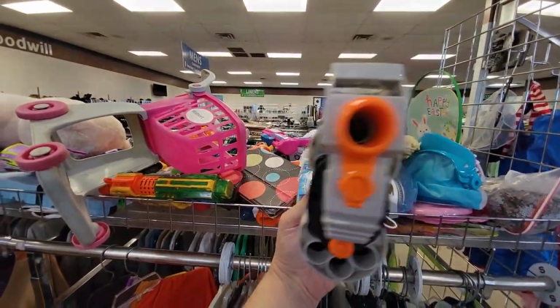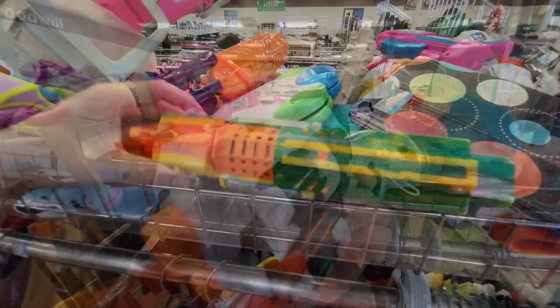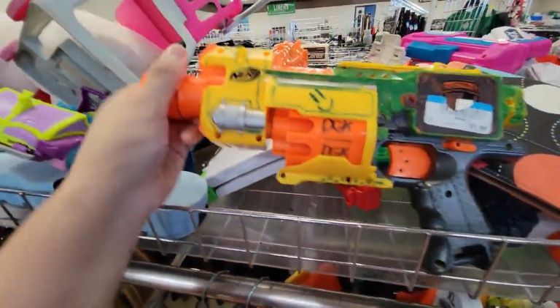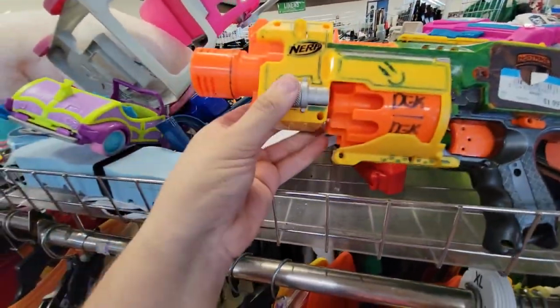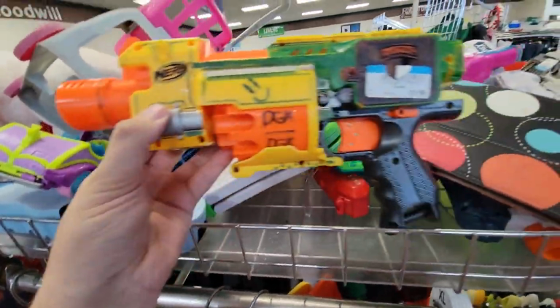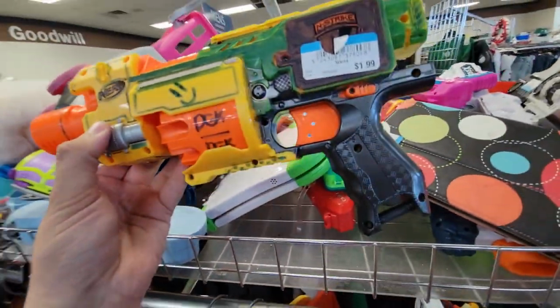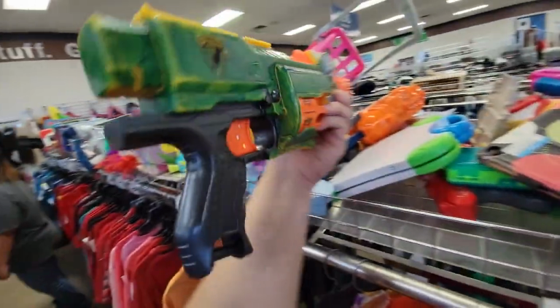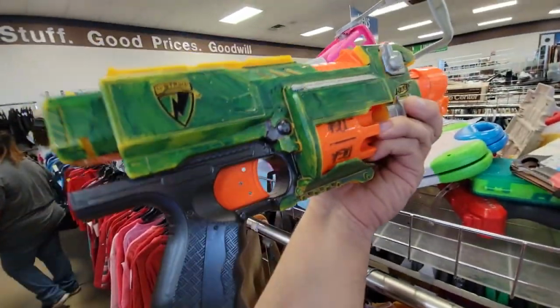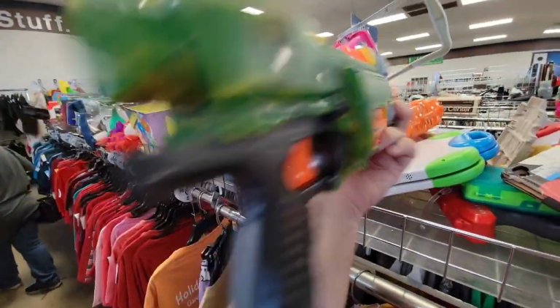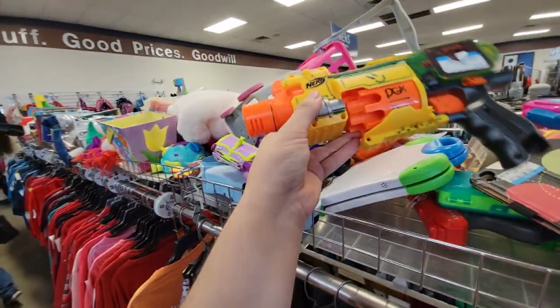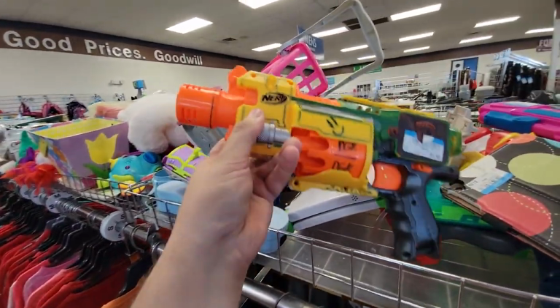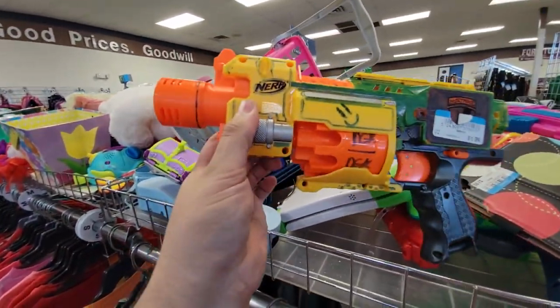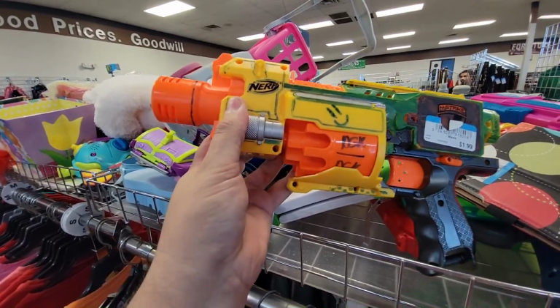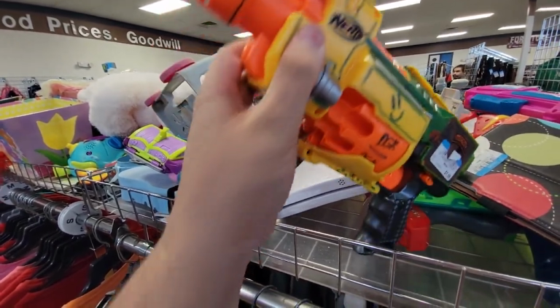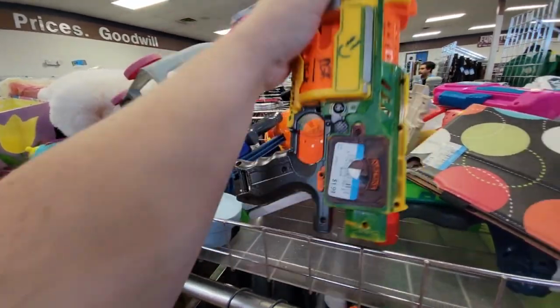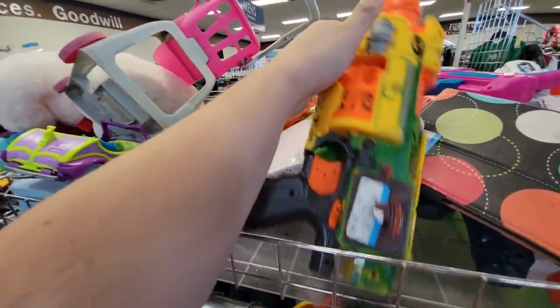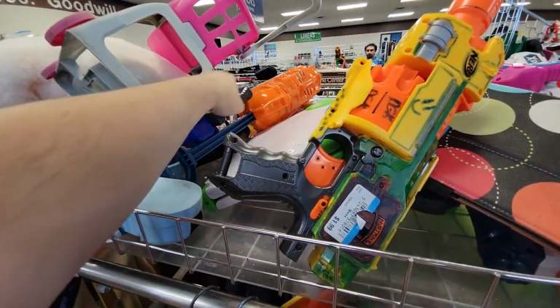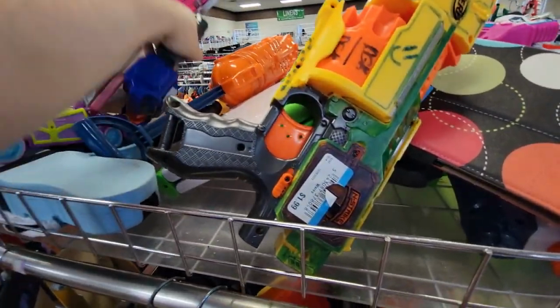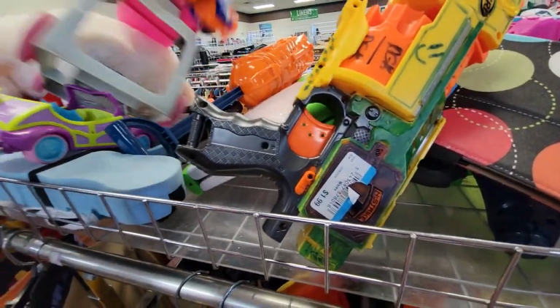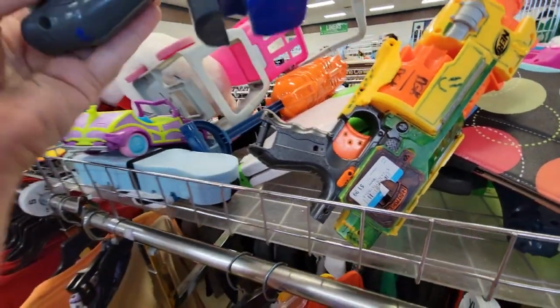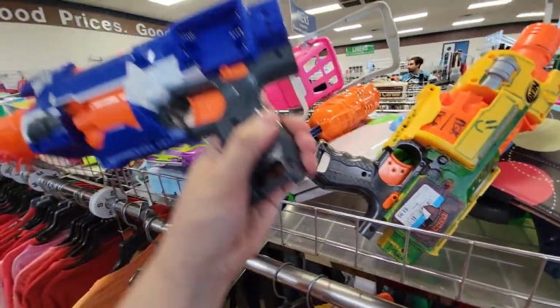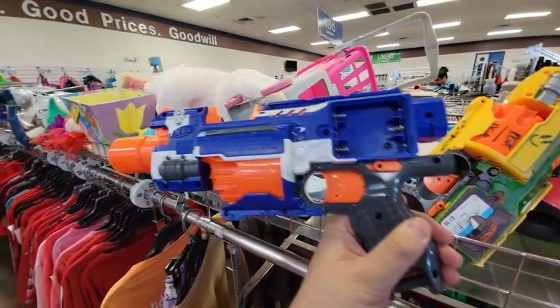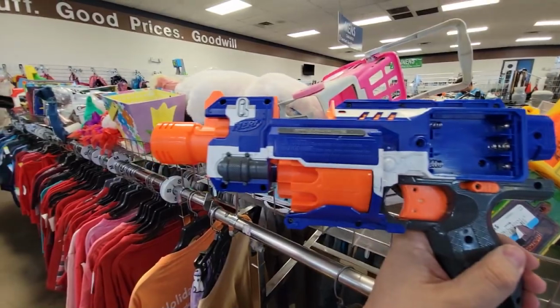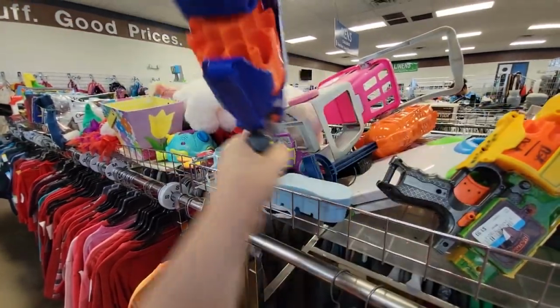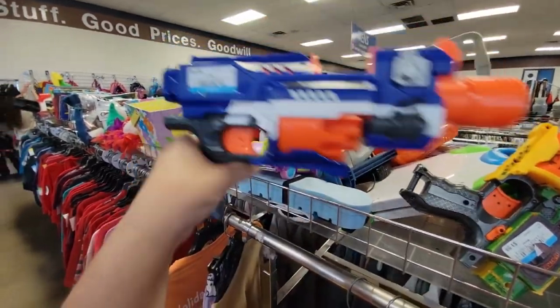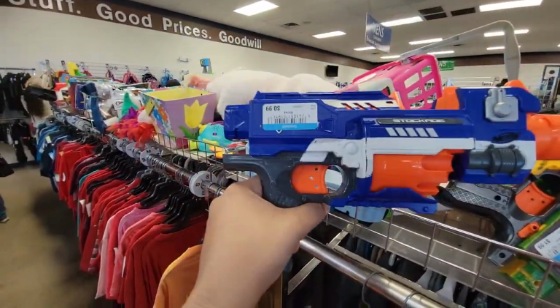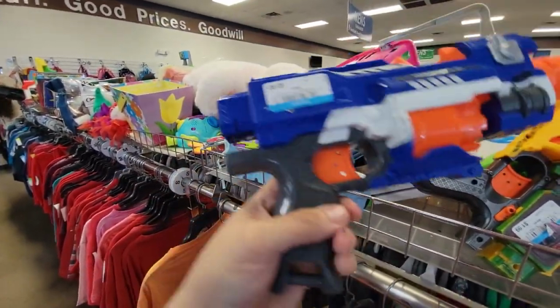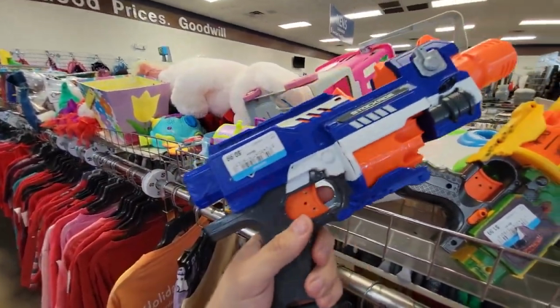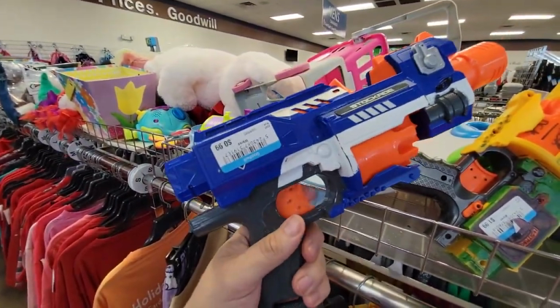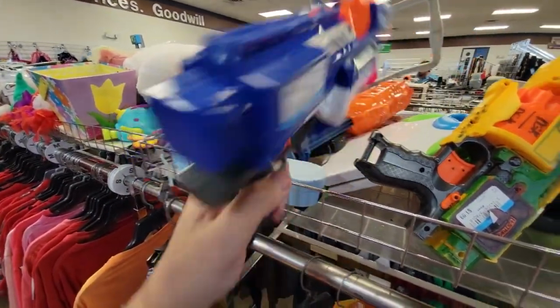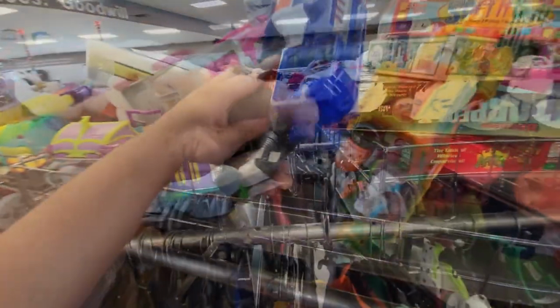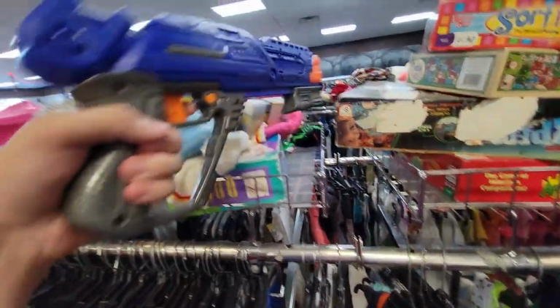One of these old-school X-Shot Zombie line blasters, a really badly painted-up Barricade — oh my goodness, some kid had fun with this, 'DGK for life' apparently. And here a stock, but it was missing the battery tray so I'll leave that there.